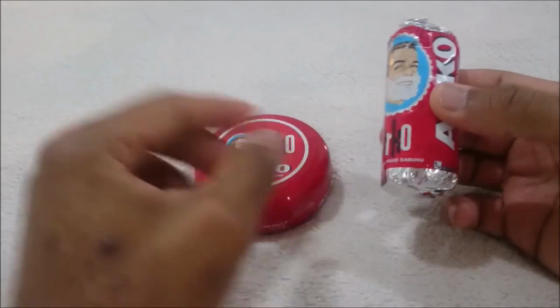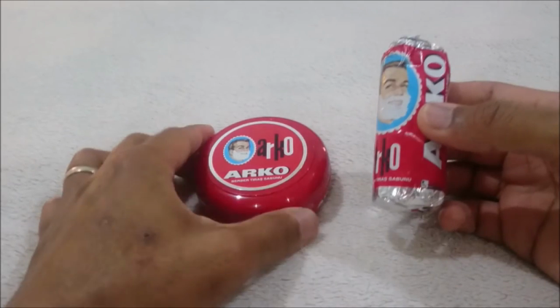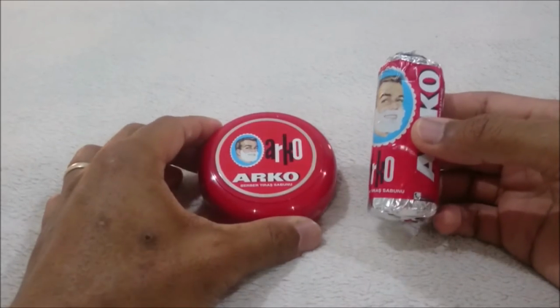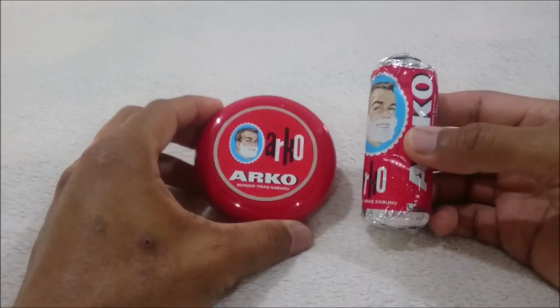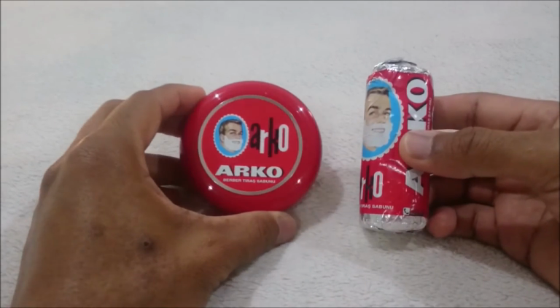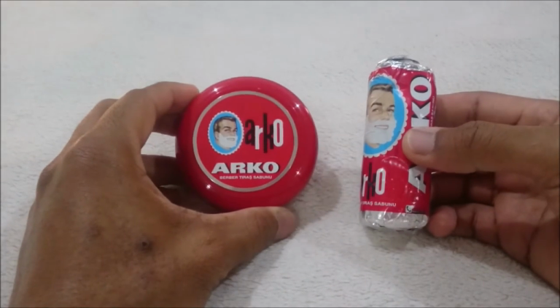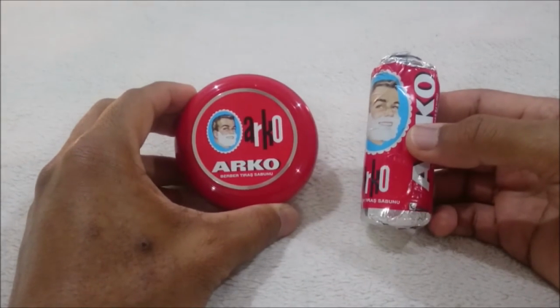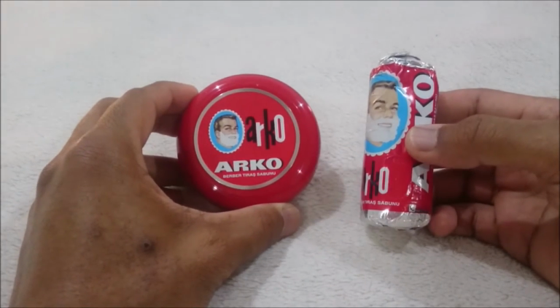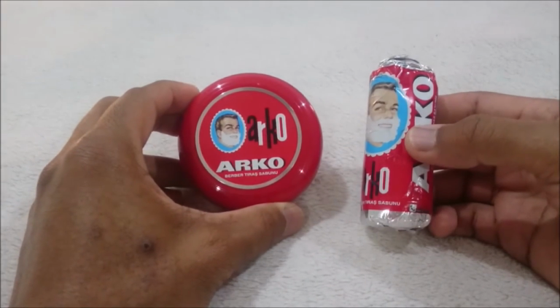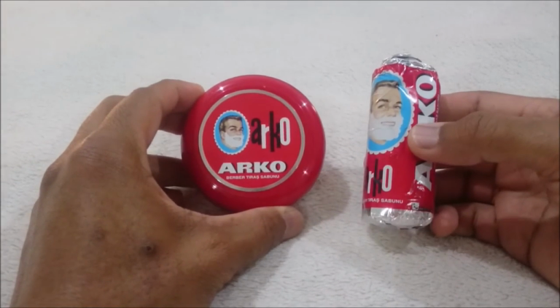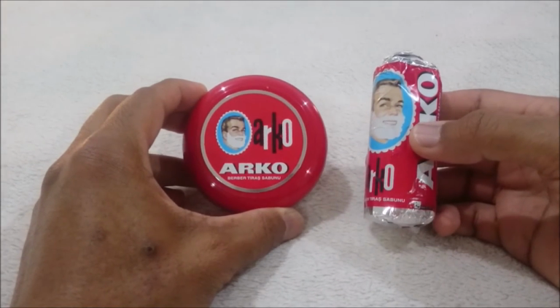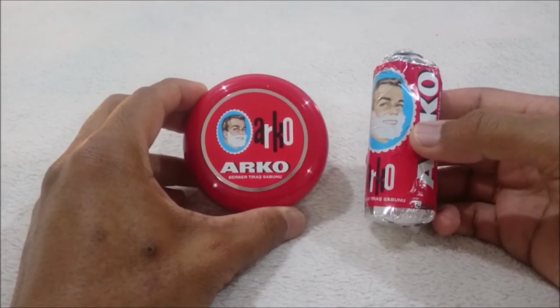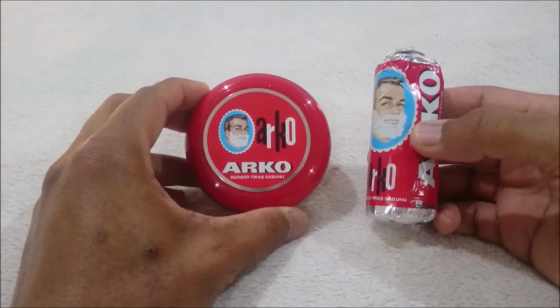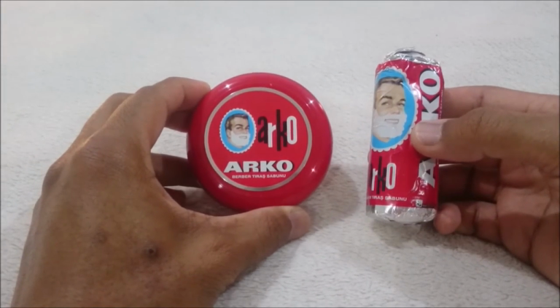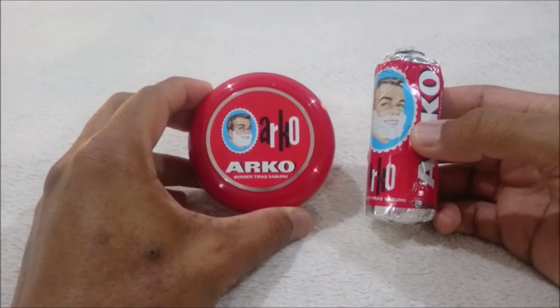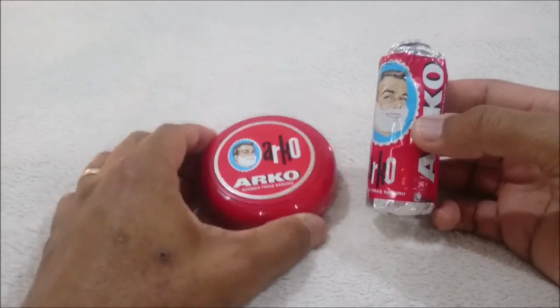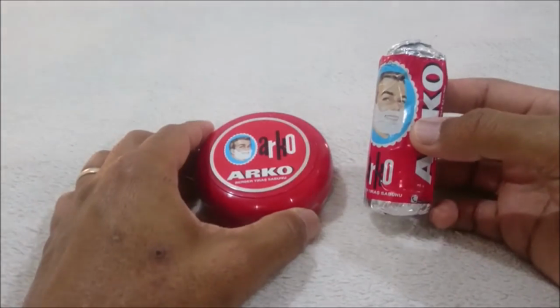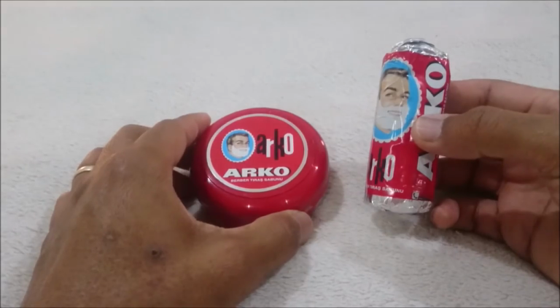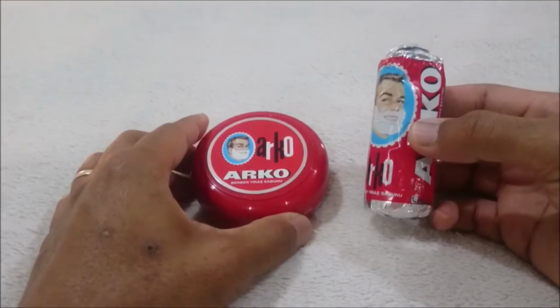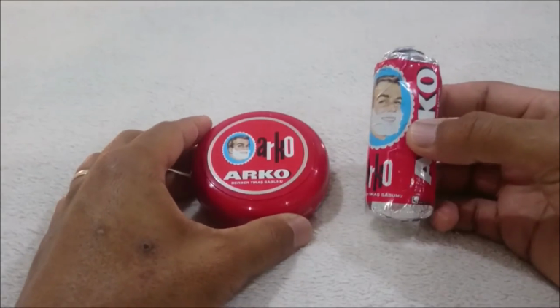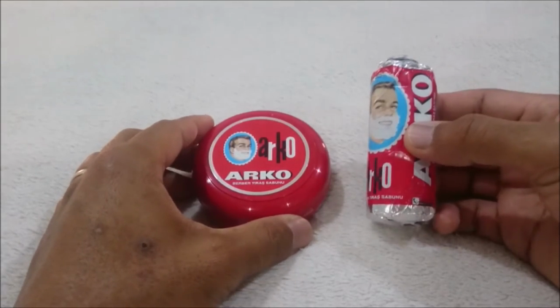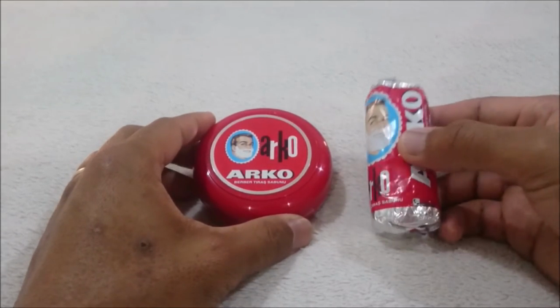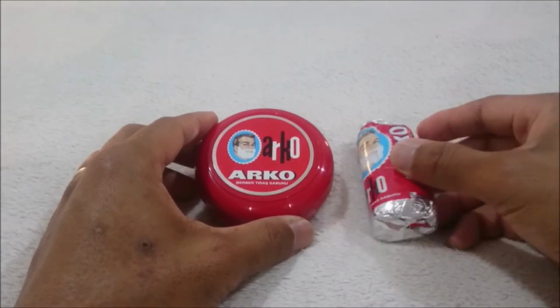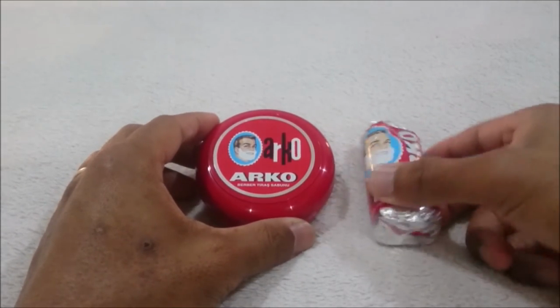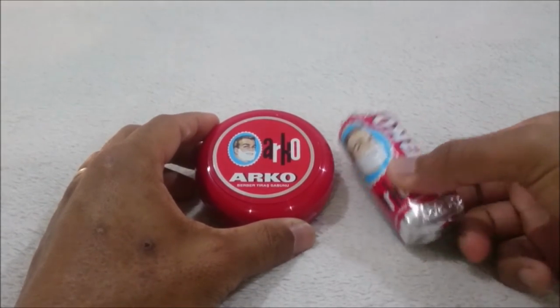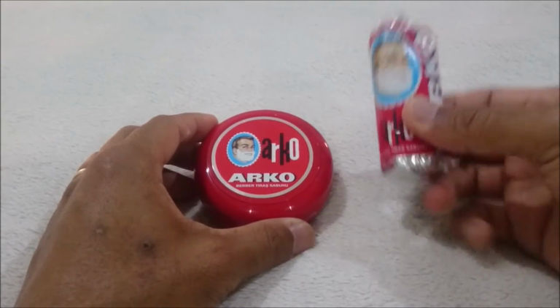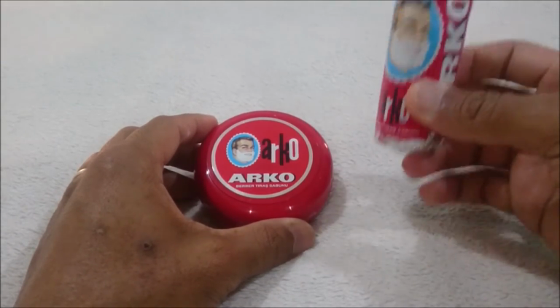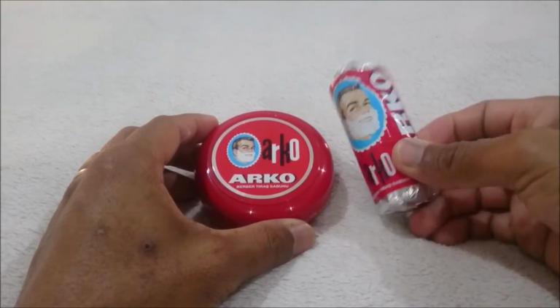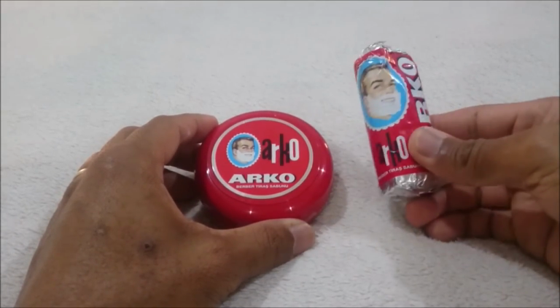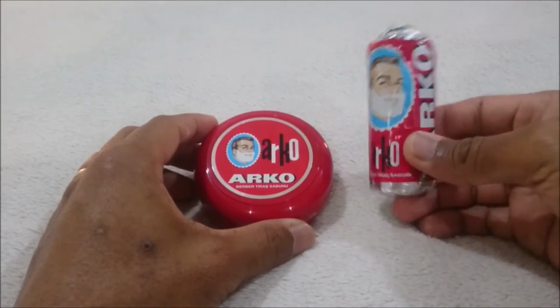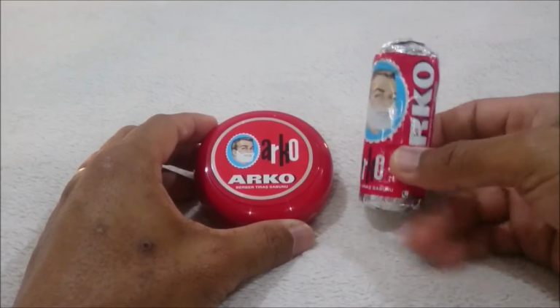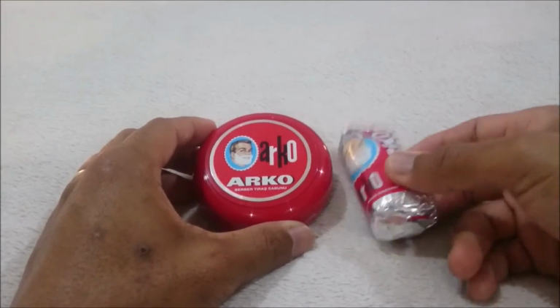It lathers really easily. It's a great soap to learn on. Veterans still love to use it, and as I mentioned earlier, it is the best soap to use on a budget.